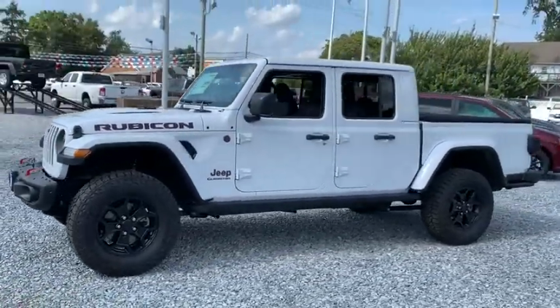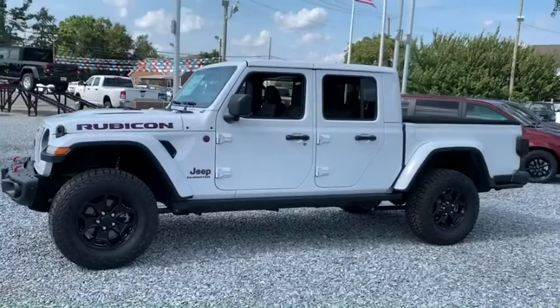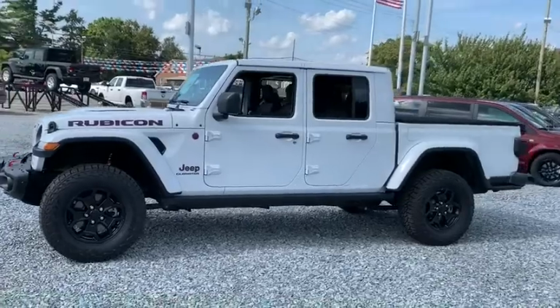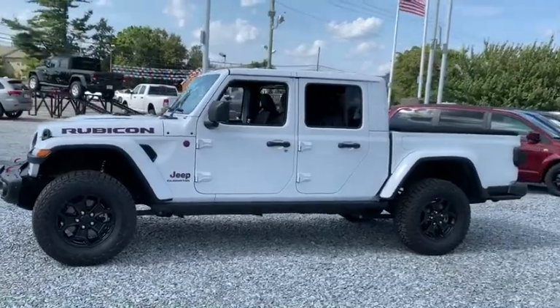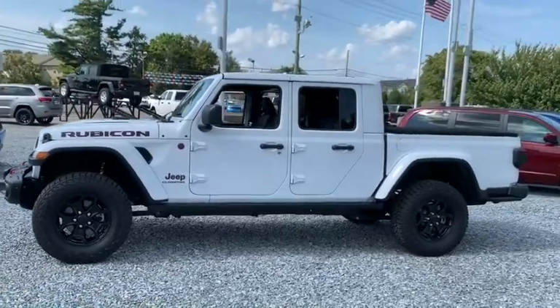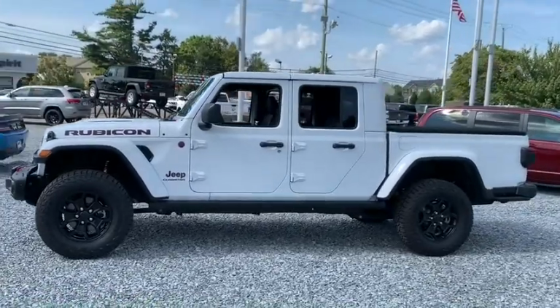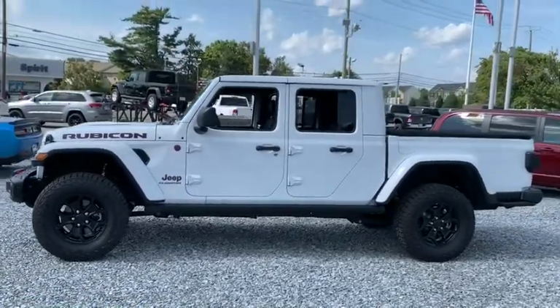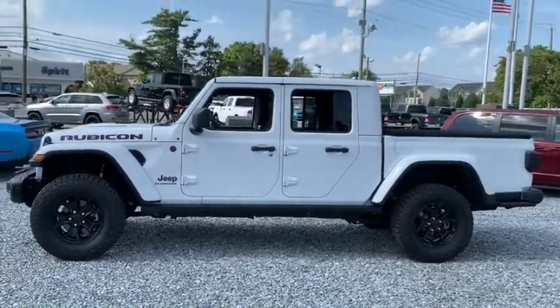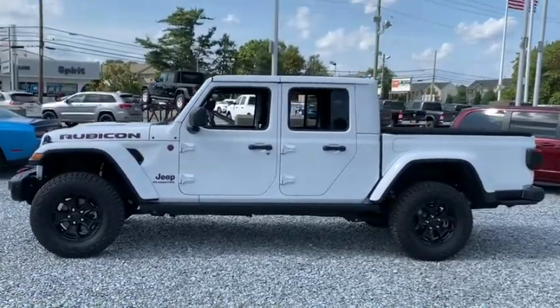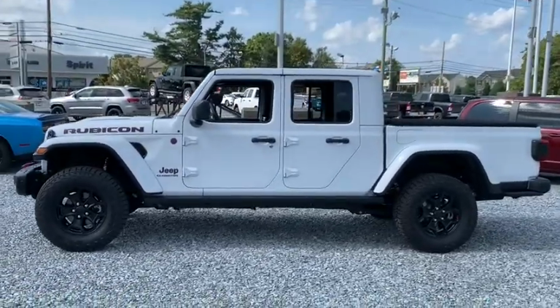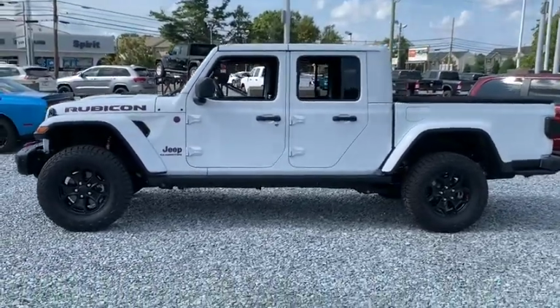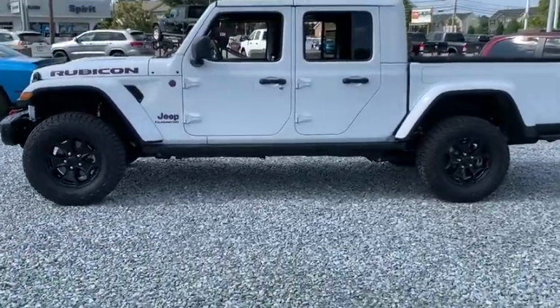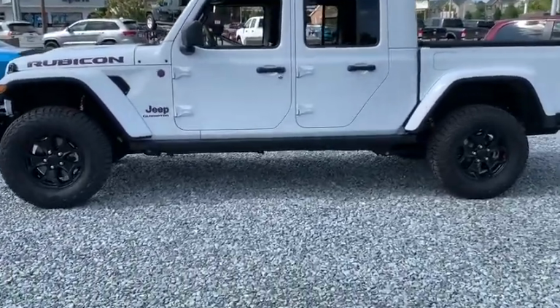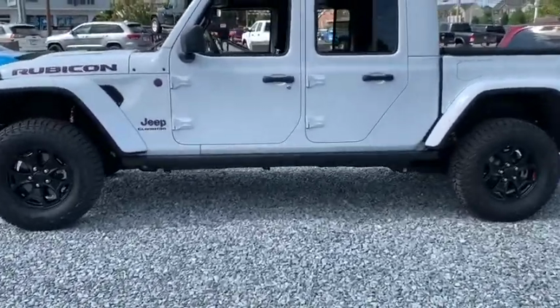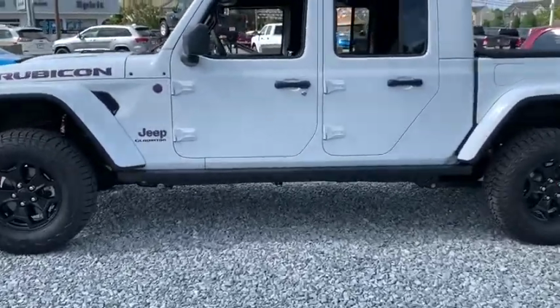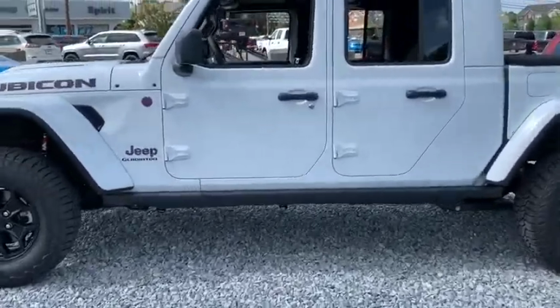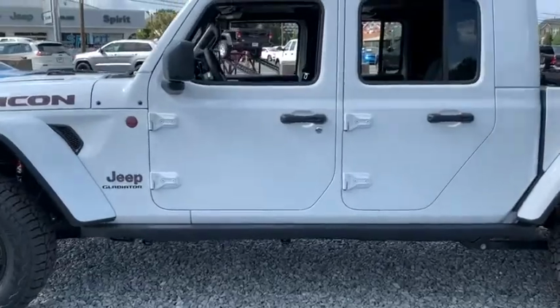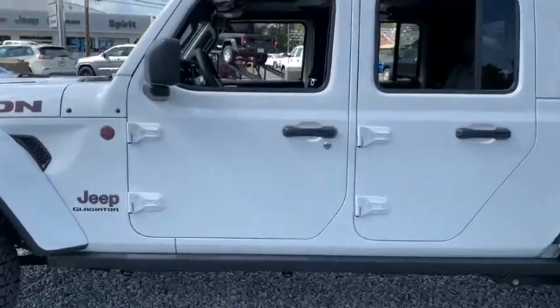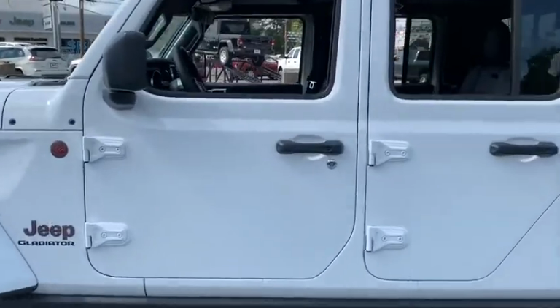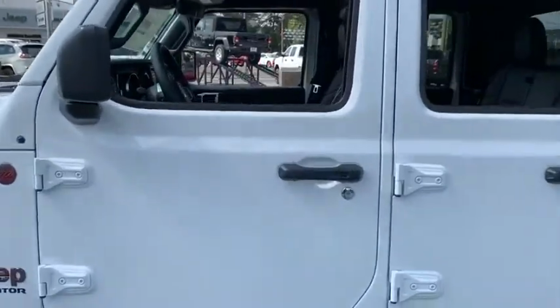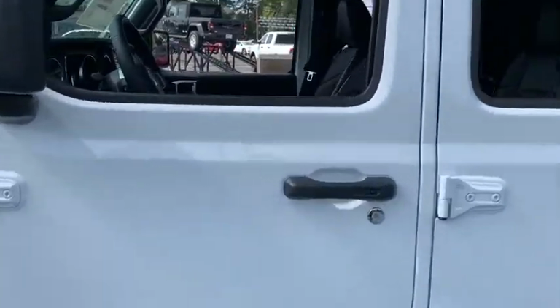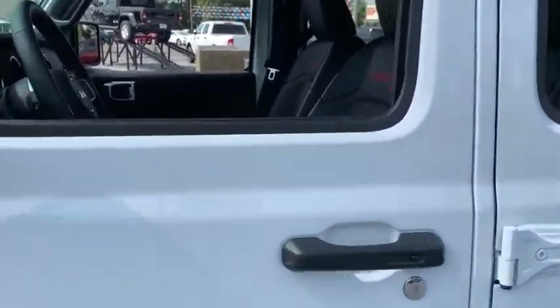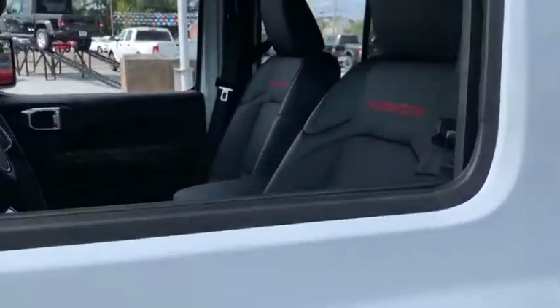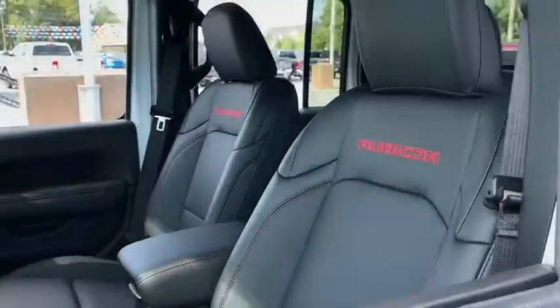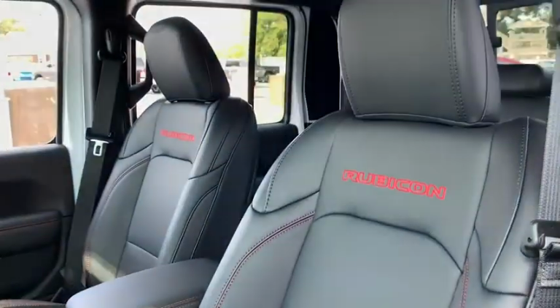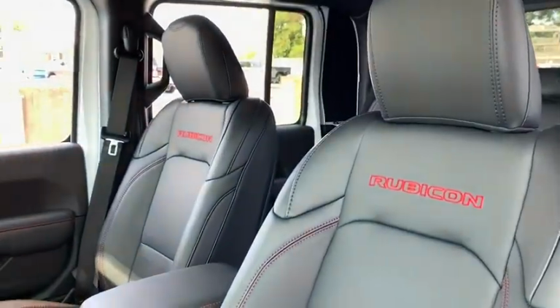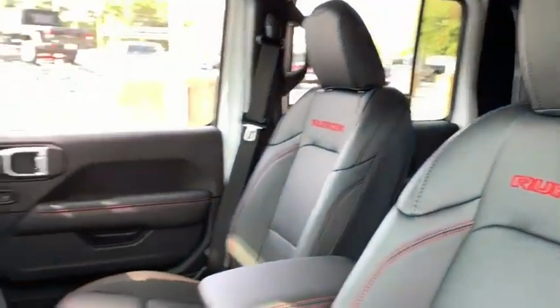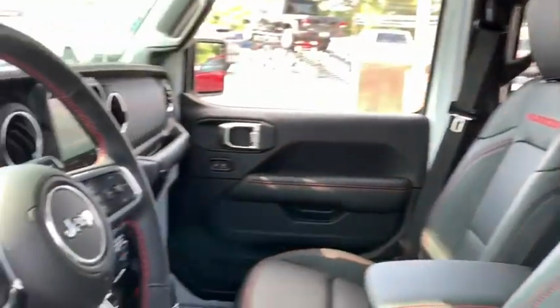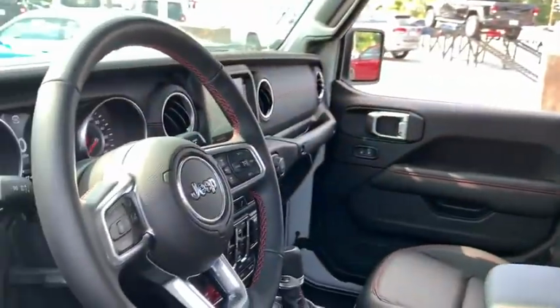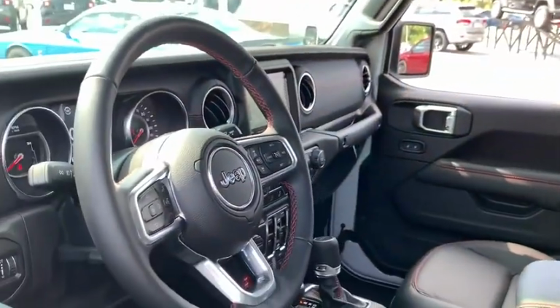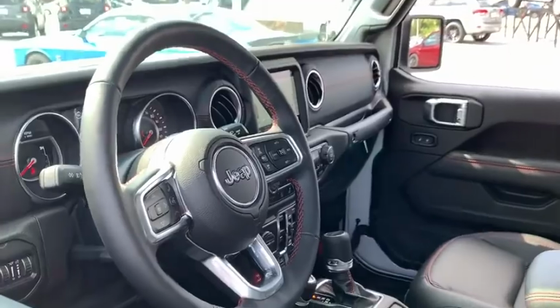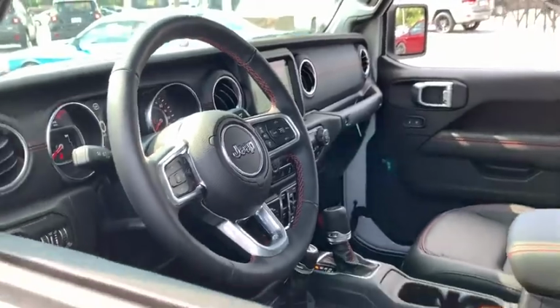Here are some of this vehicle's great options: traction control, power steering, trip computer, remote power door locks, power windows, convertible, fog lamps, compass, remote keyless entry.